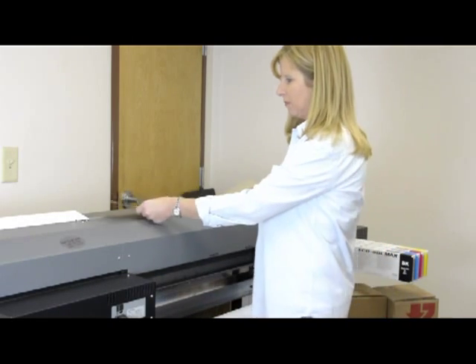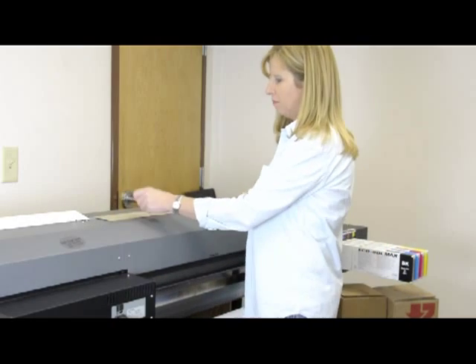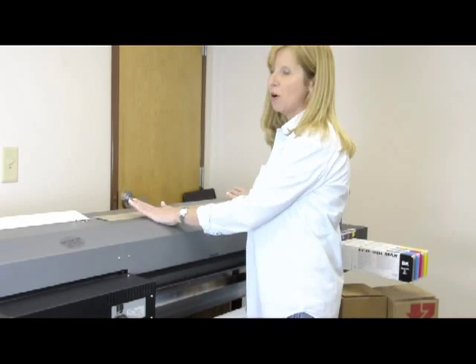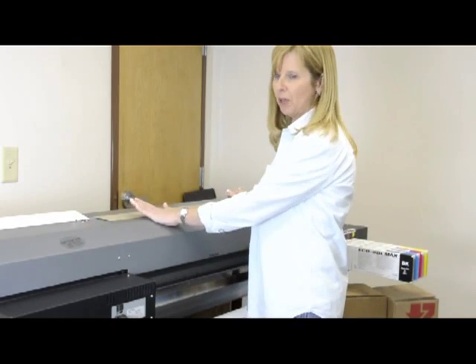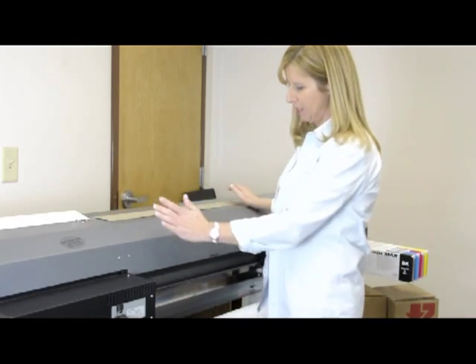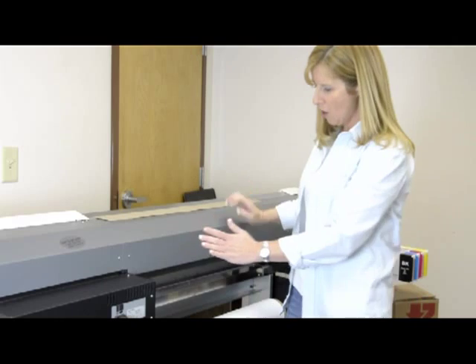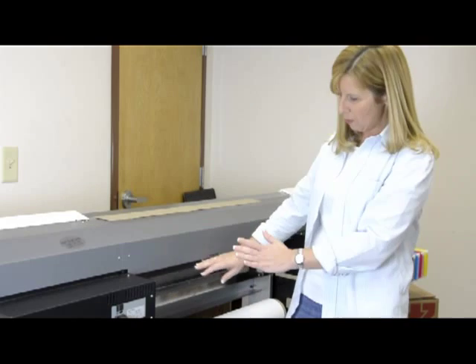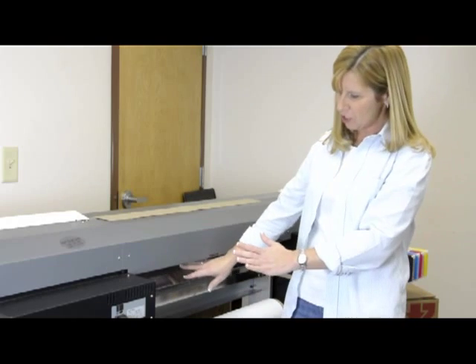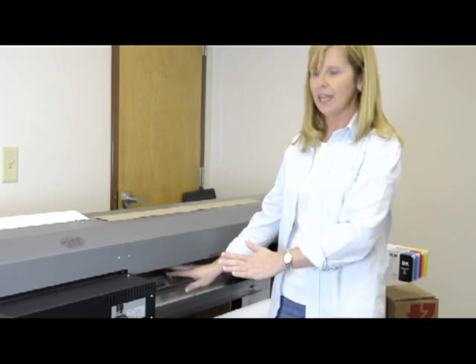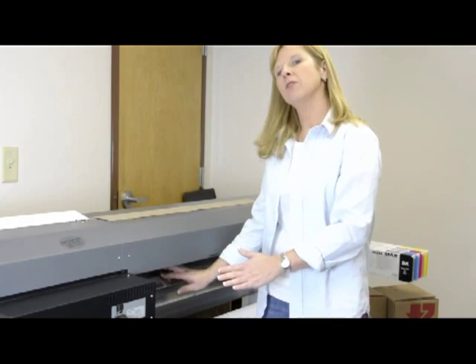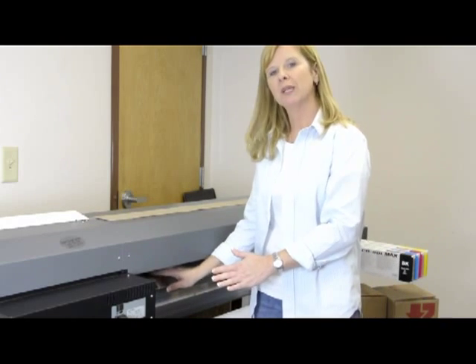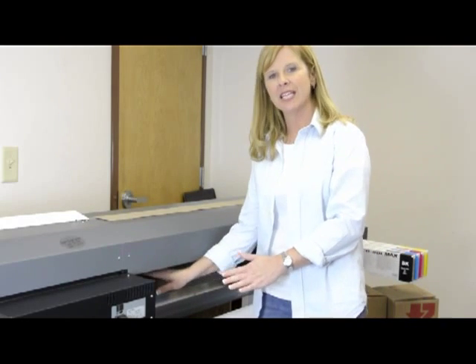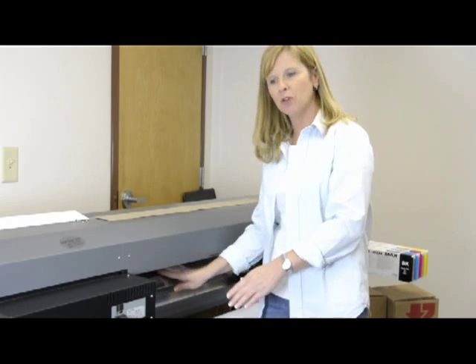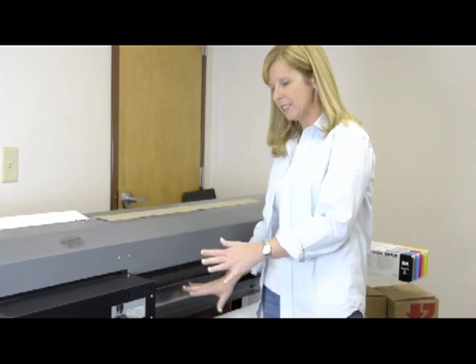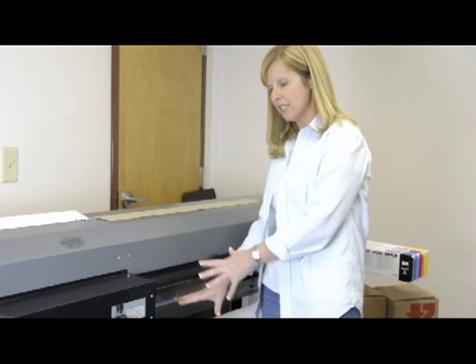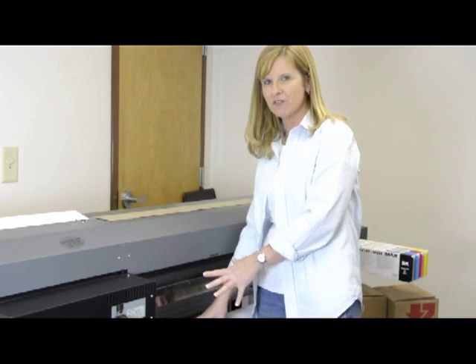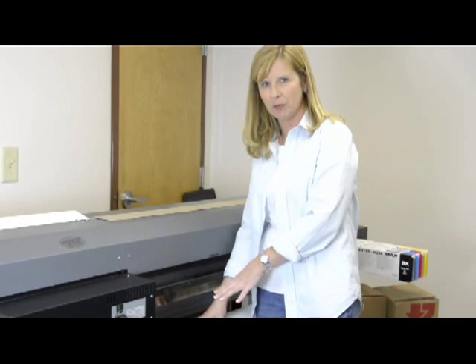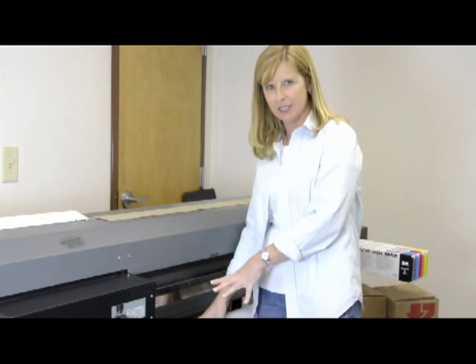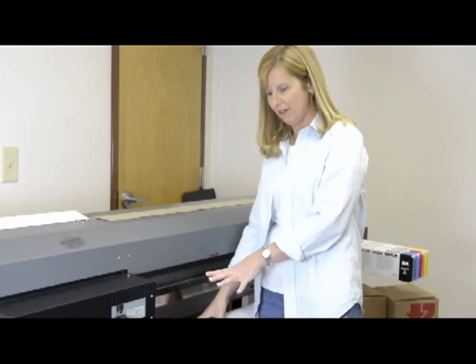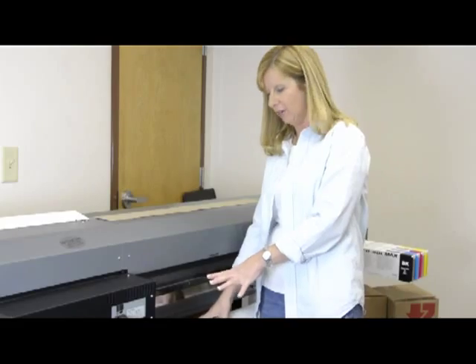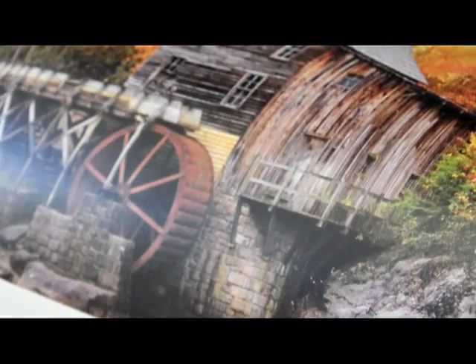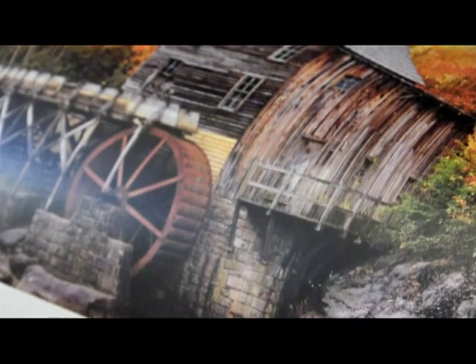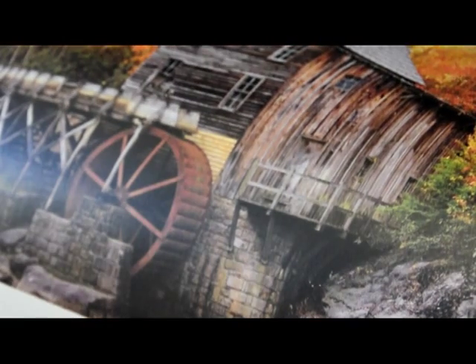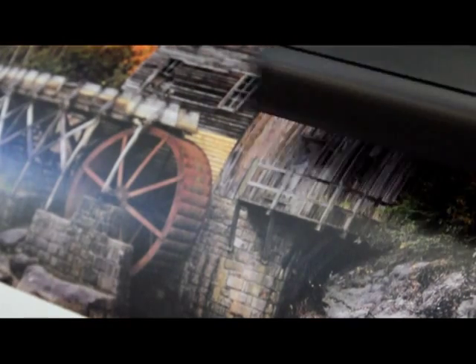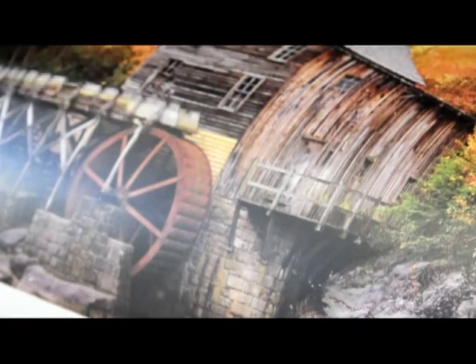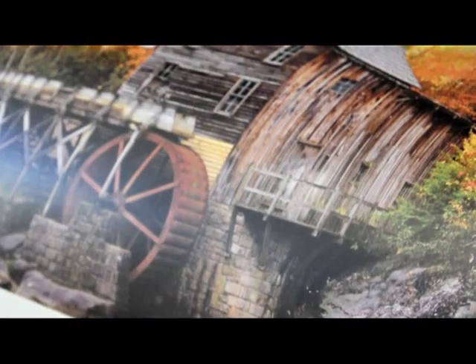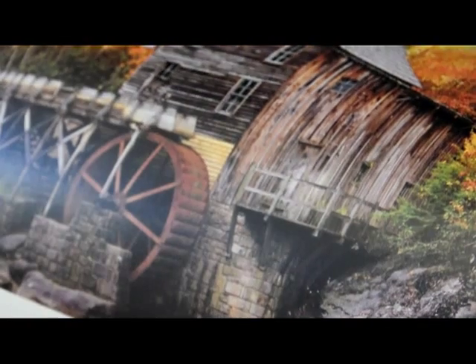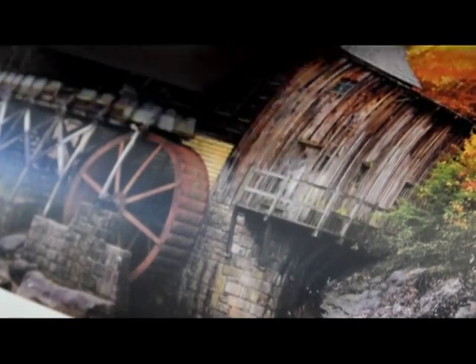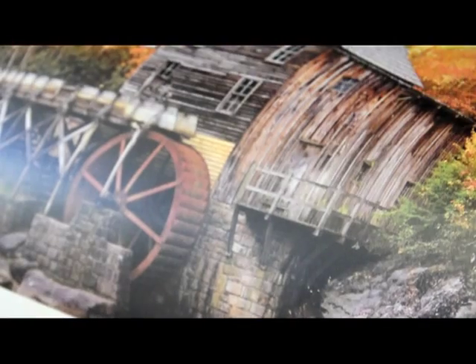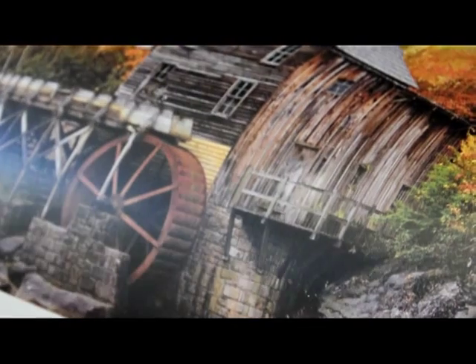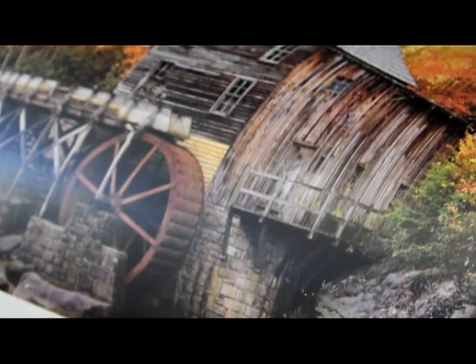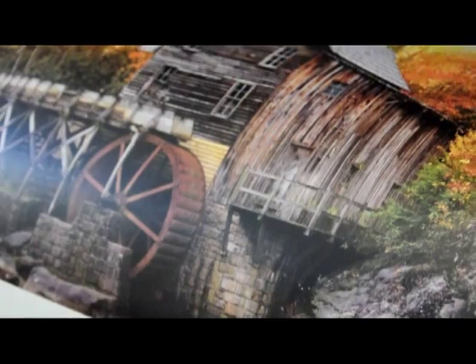There are multiple options. What we're just trying to explain is how you can still successfully print on the DigiMag vinyl. Now that you've successfully gotten the material to feed through the printer, you may need a profile.